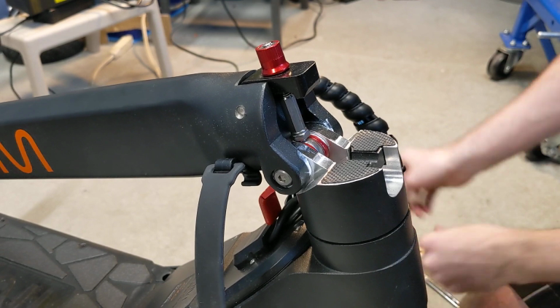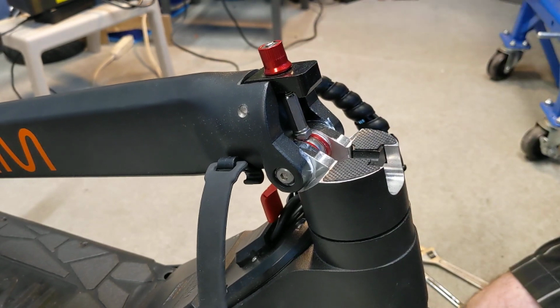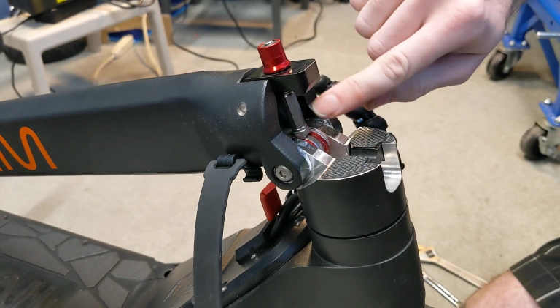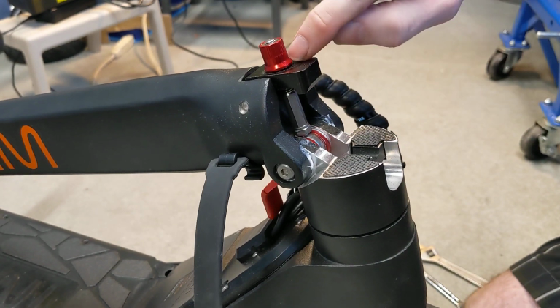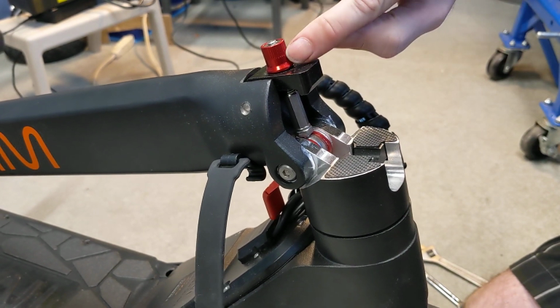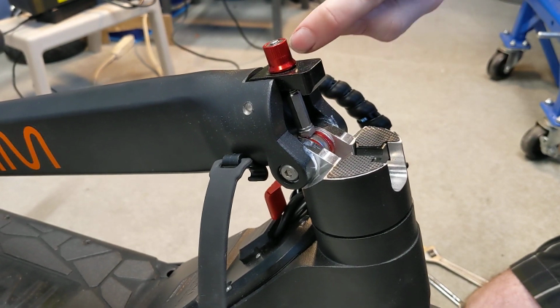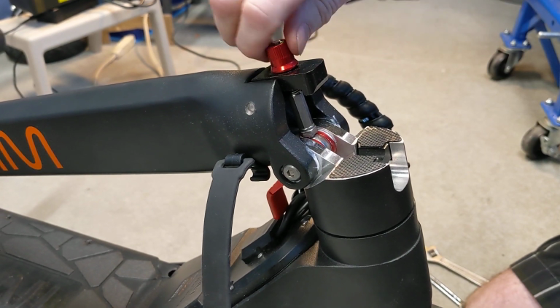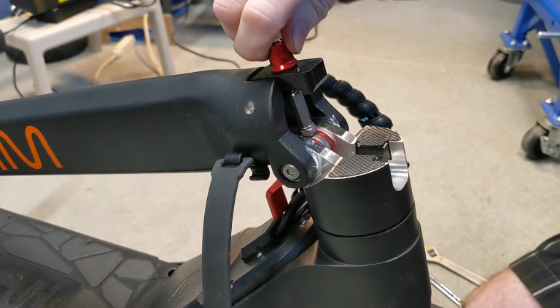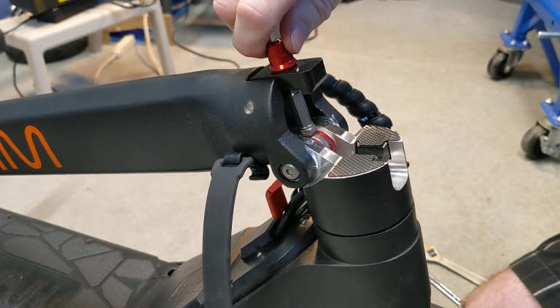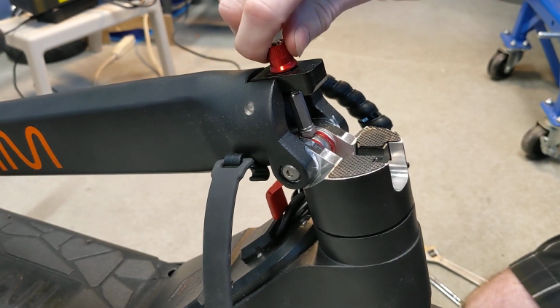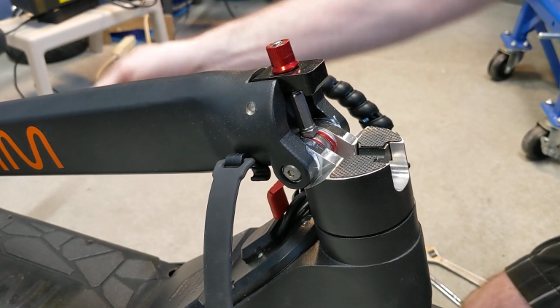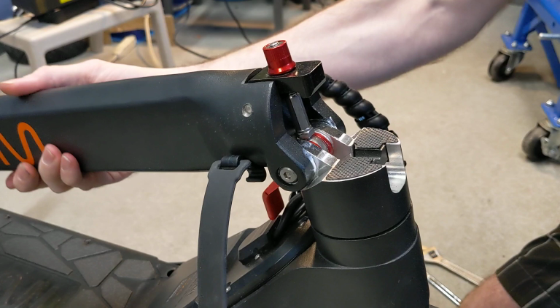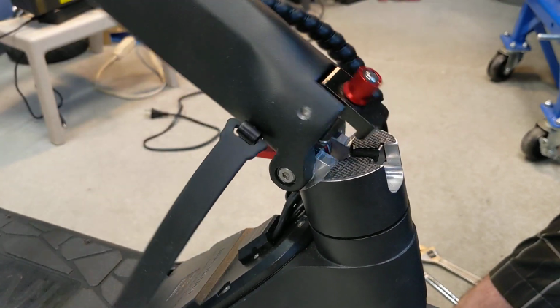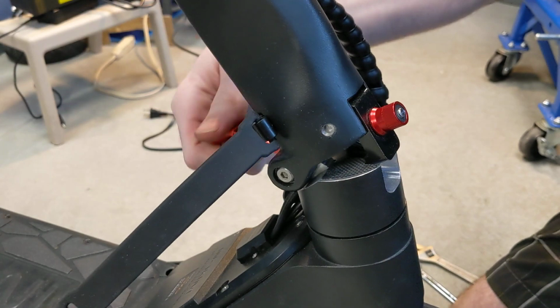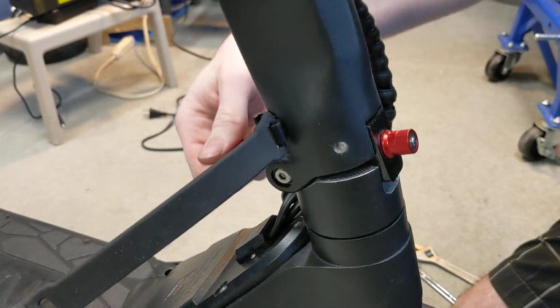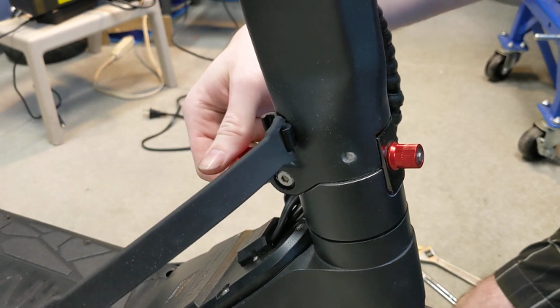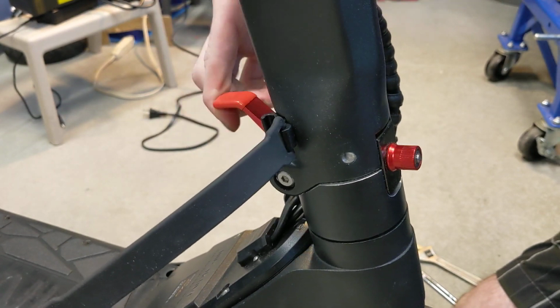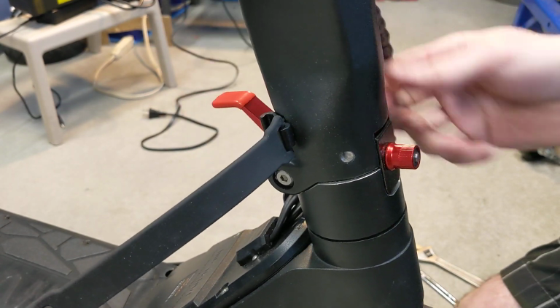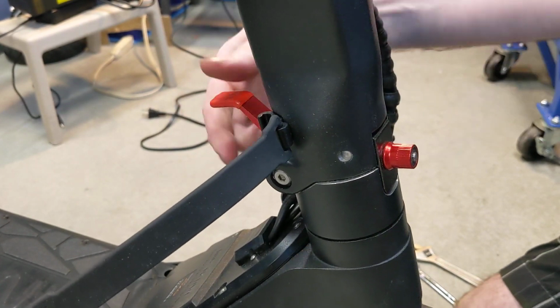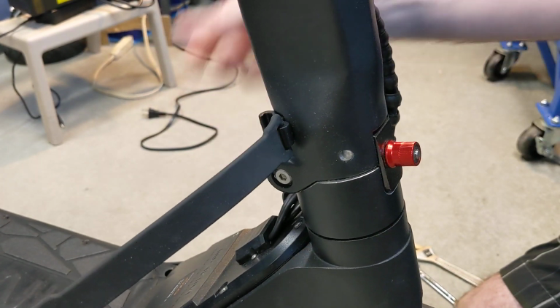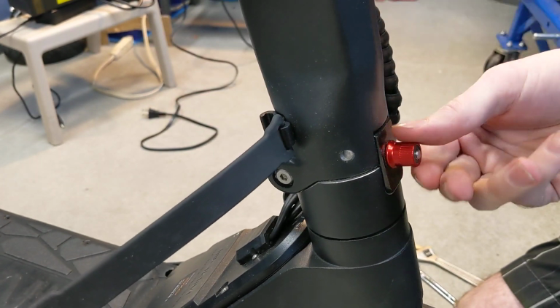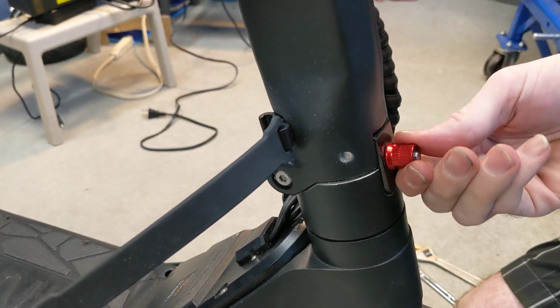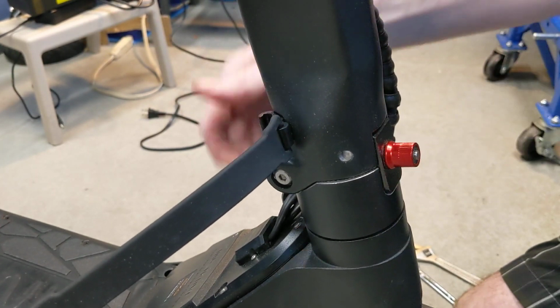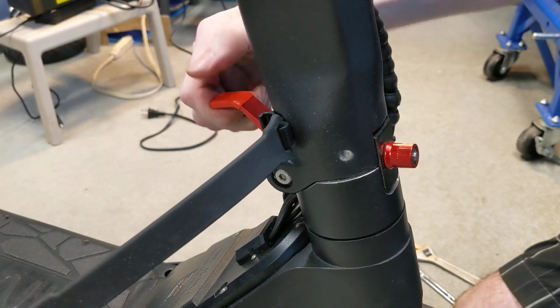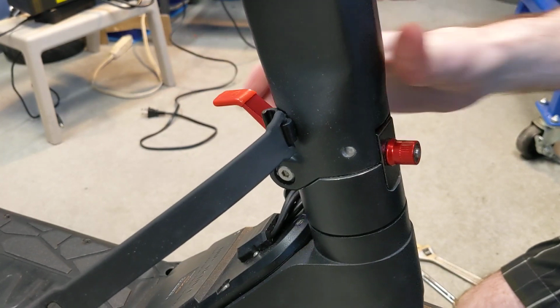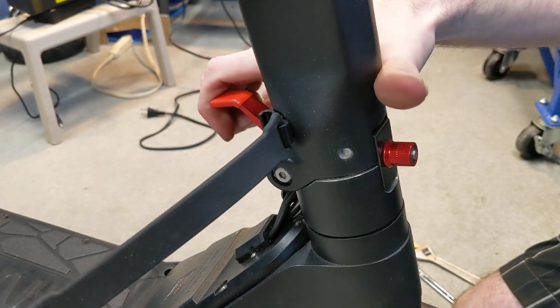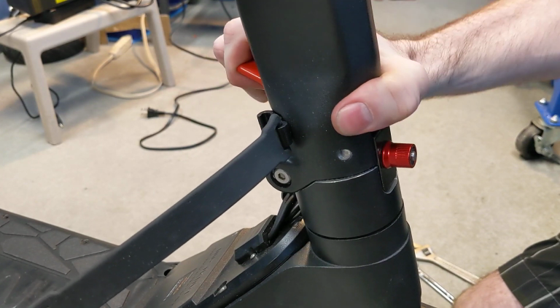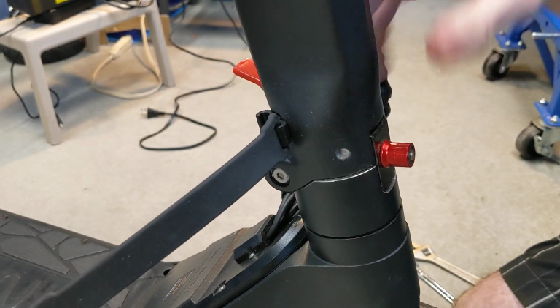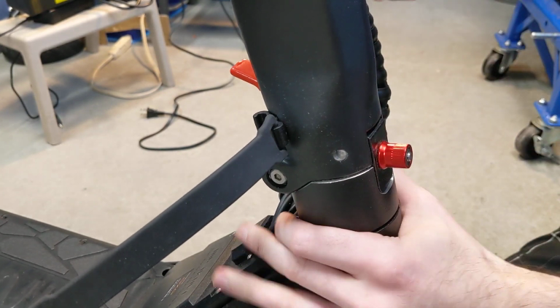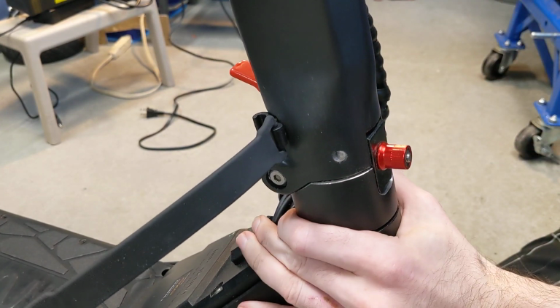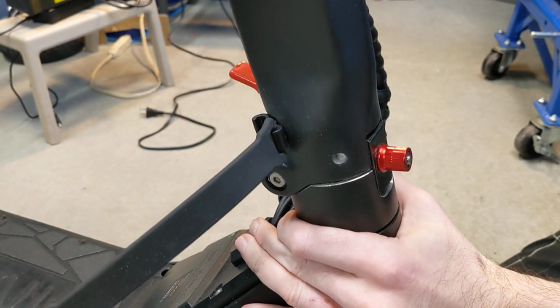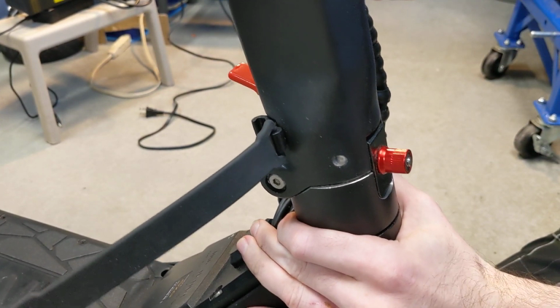That will give a couple more threads up top for this red knob to be tightened, and then this should lock into place and you shouldn't have any more steering shake.